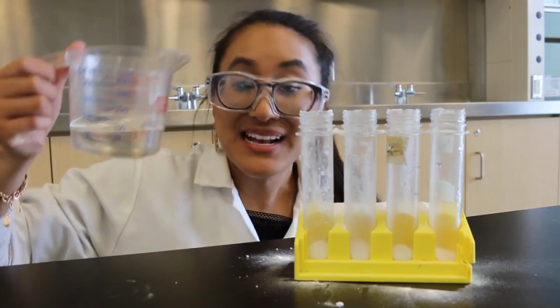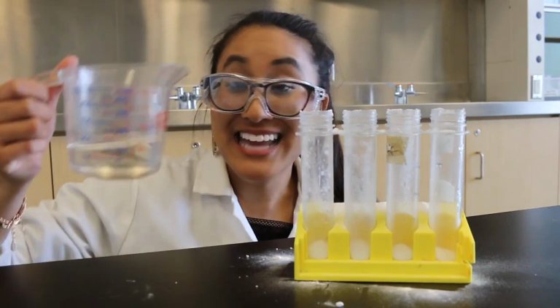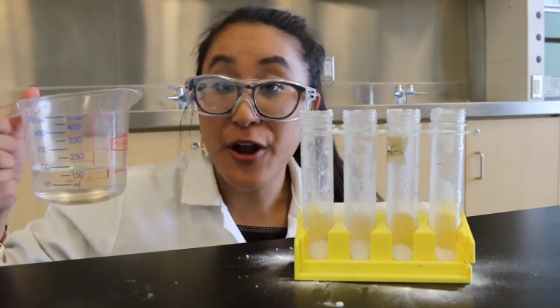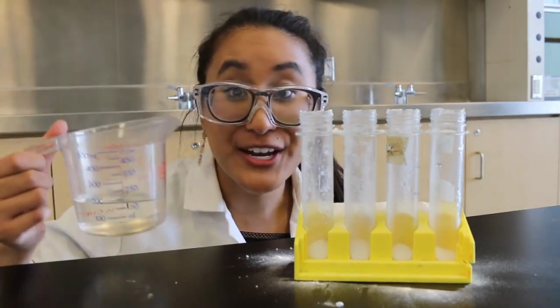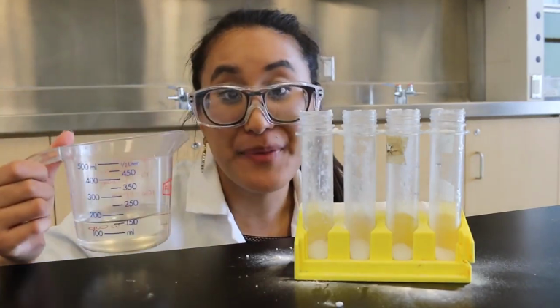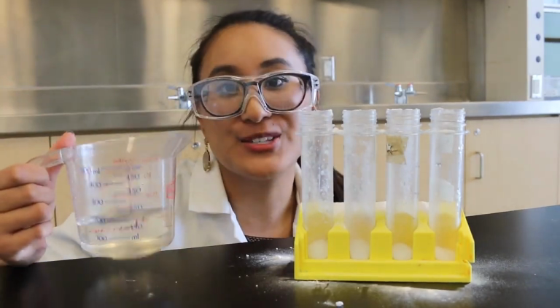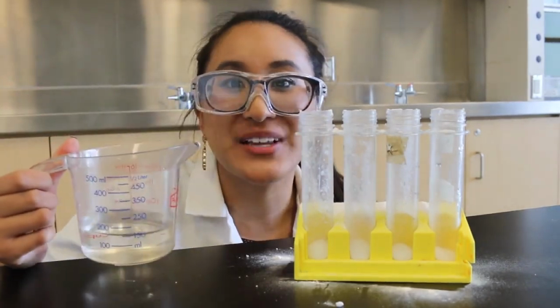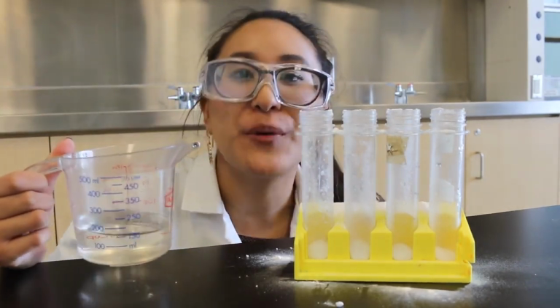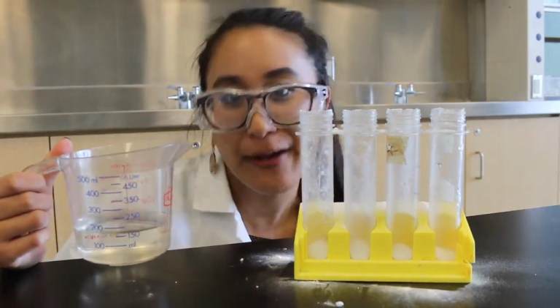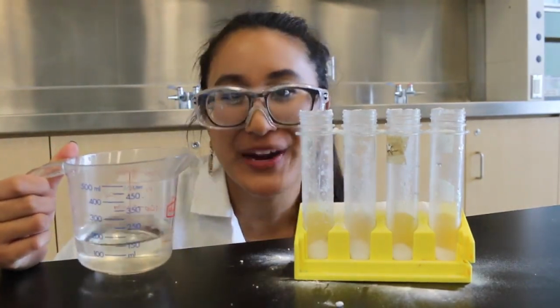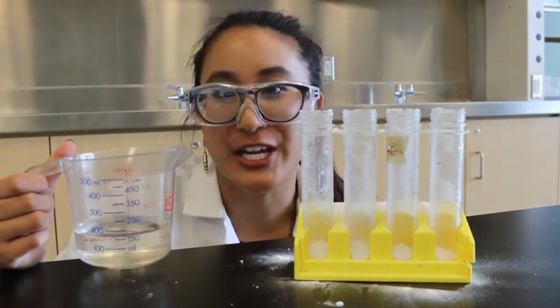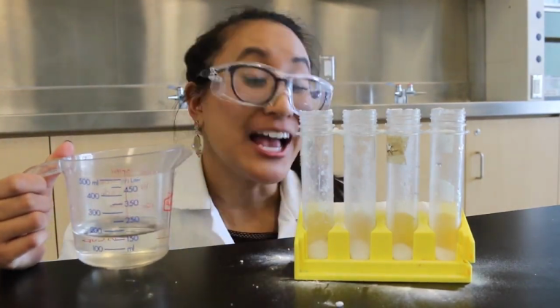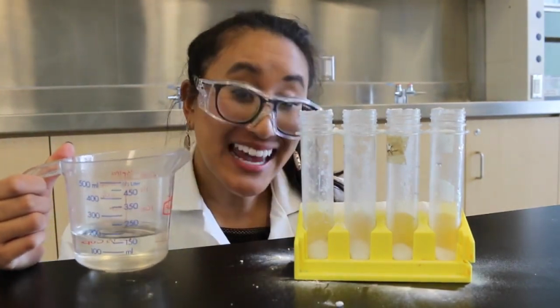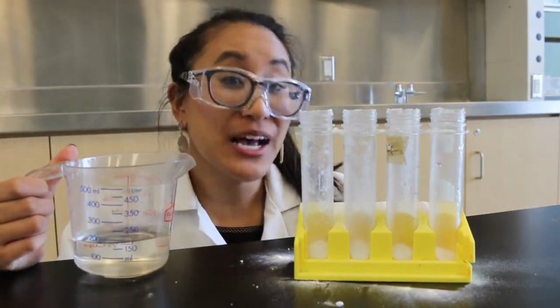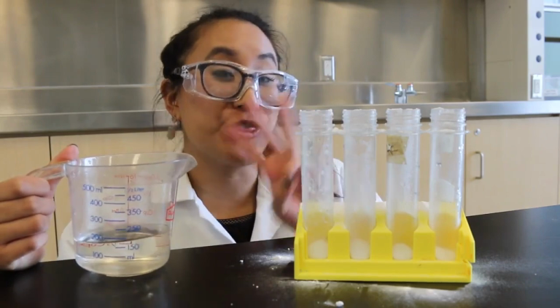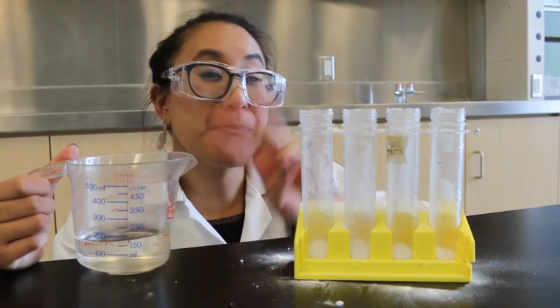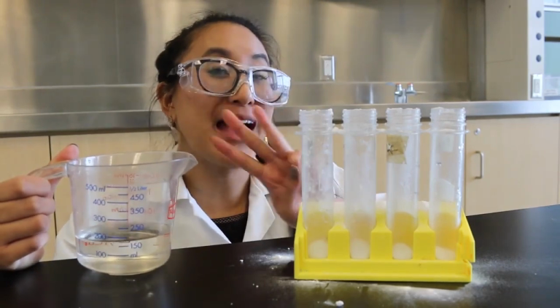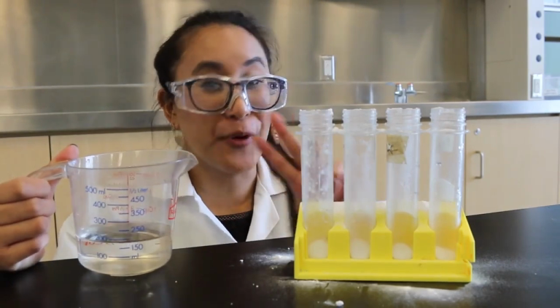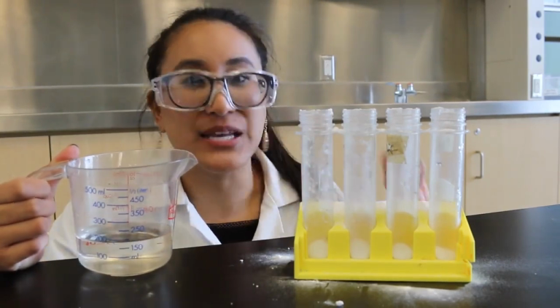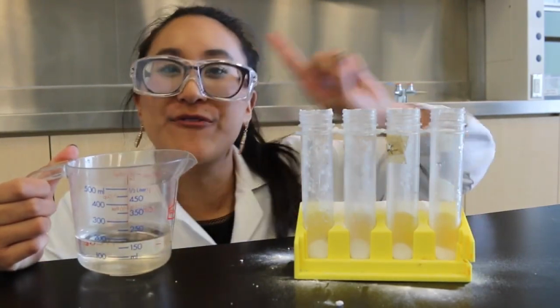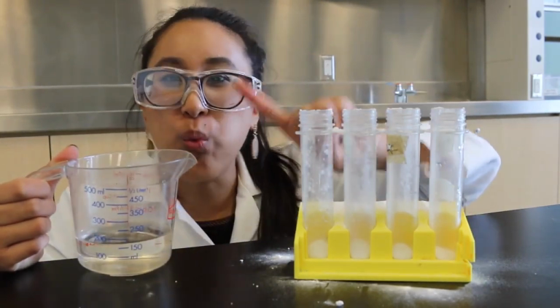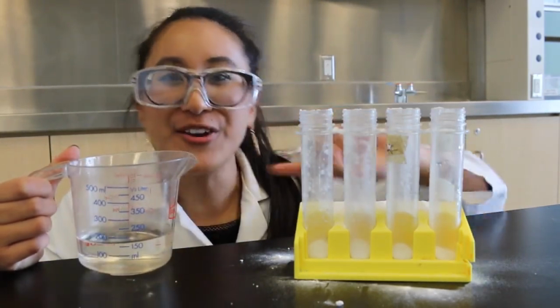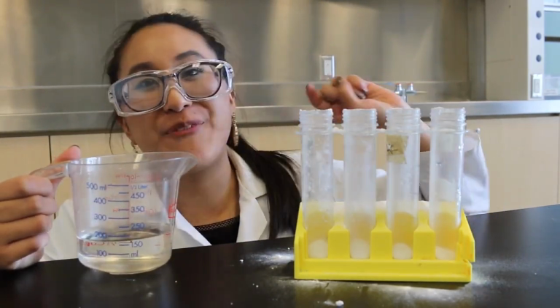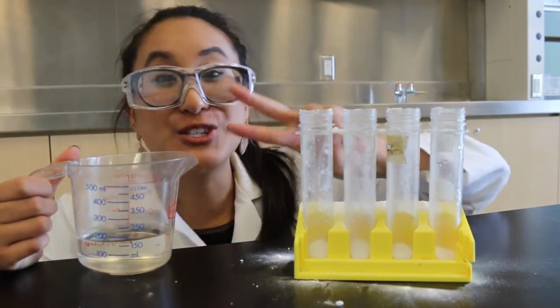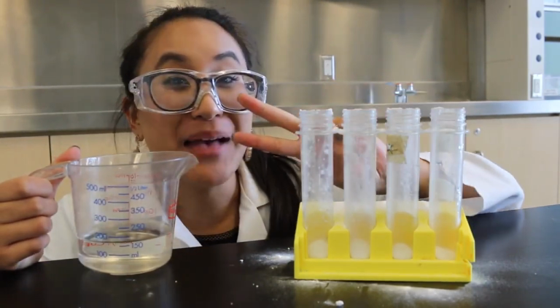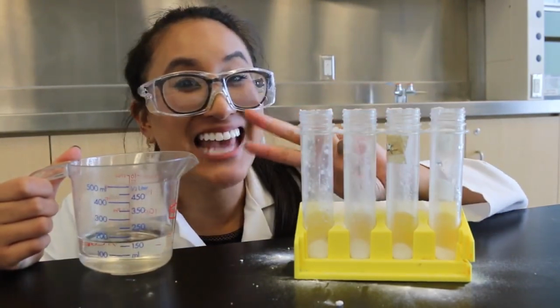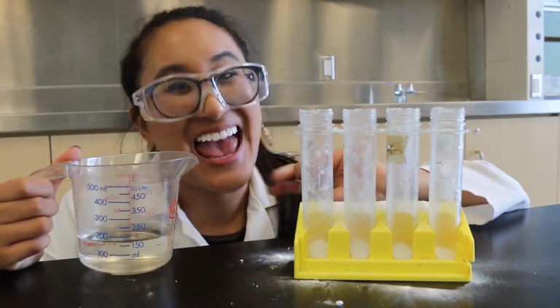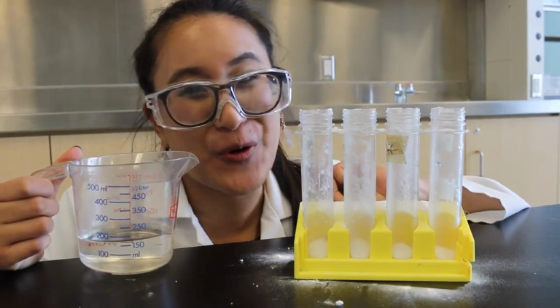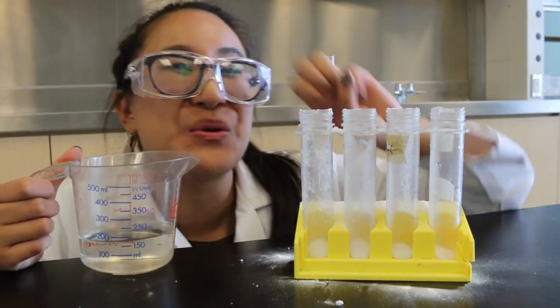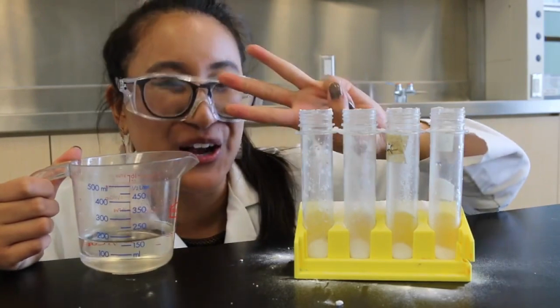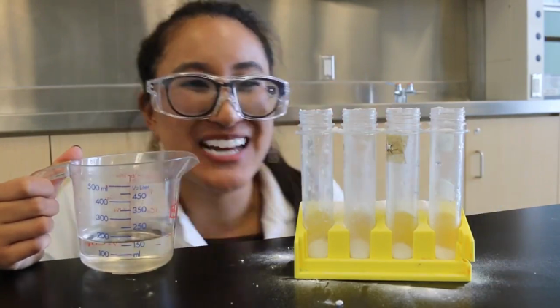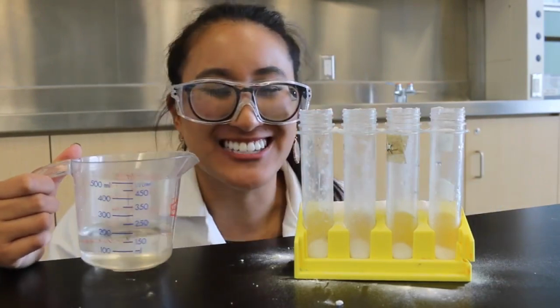Mixing together vinegar and baking soda will give you a chemical reaction and you're going to end up with three brand new products. We've got water, we've got sodium acetate, and of course, we've got carbon dioxide.